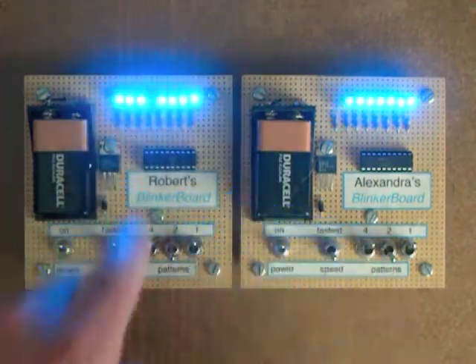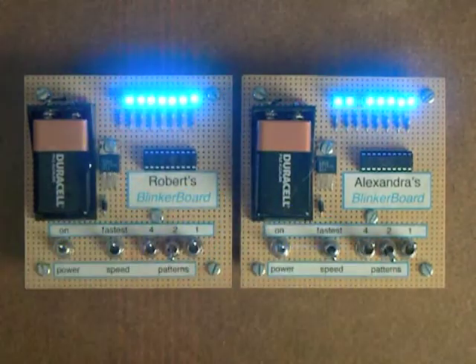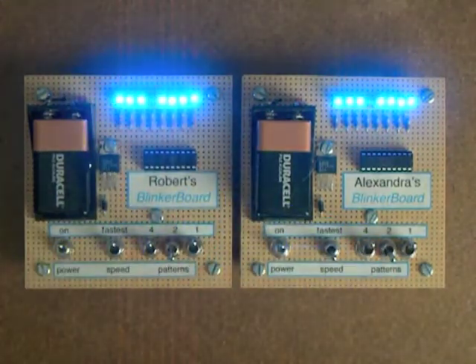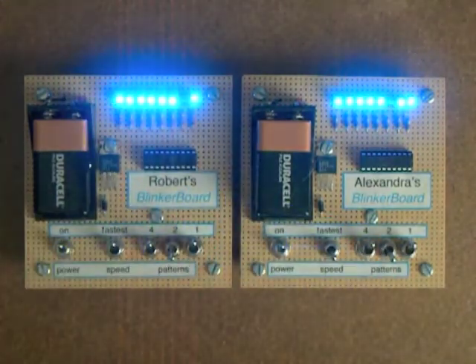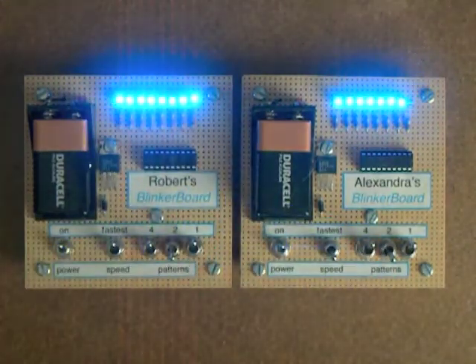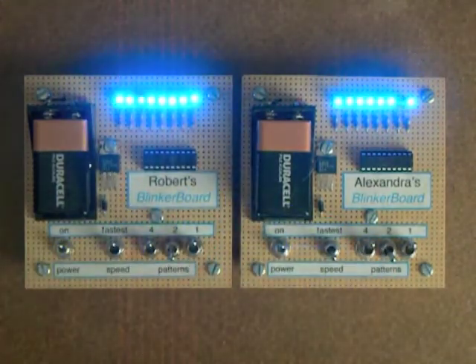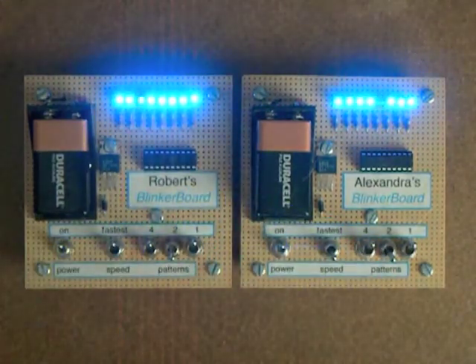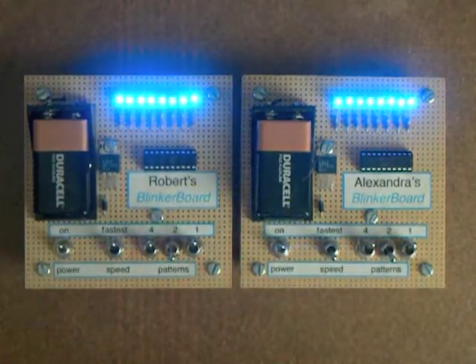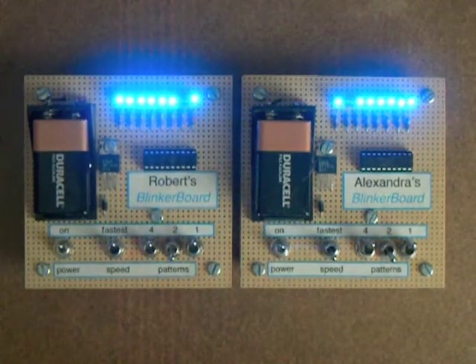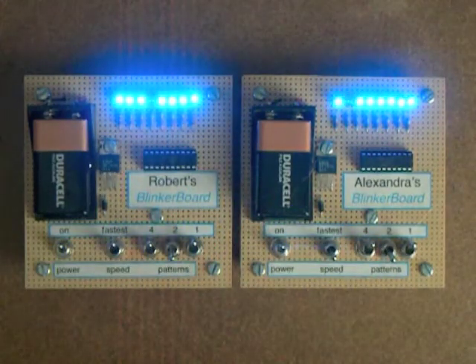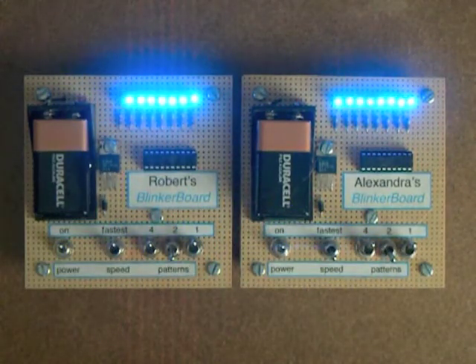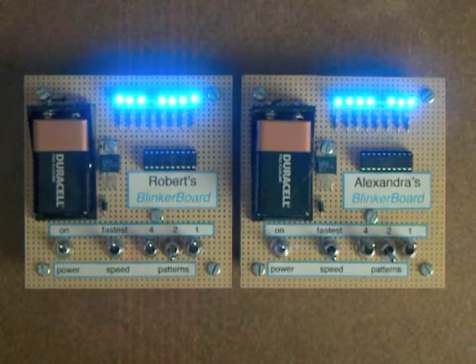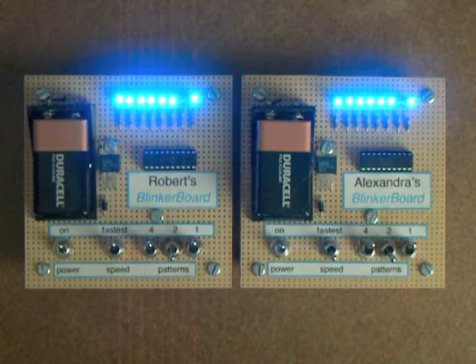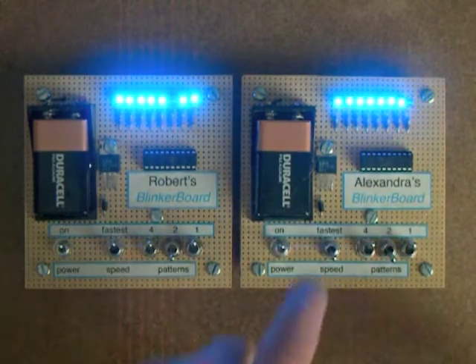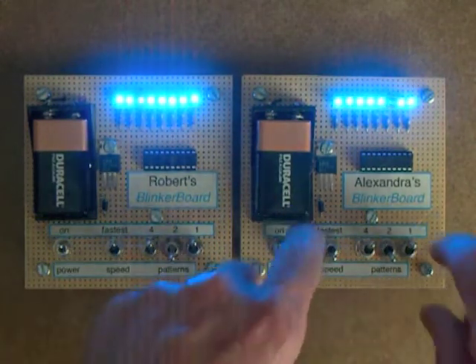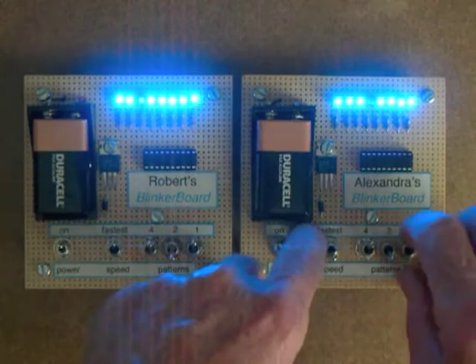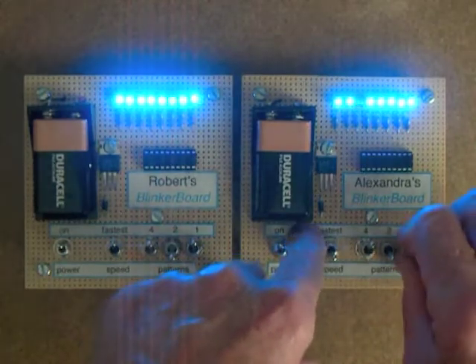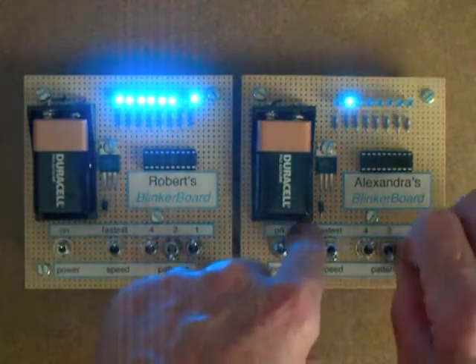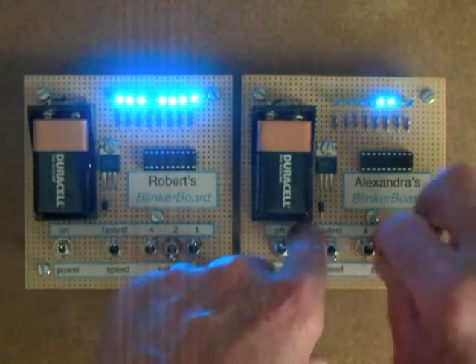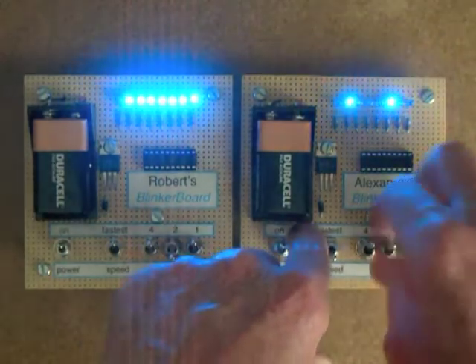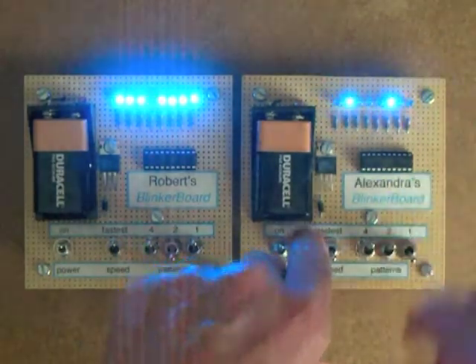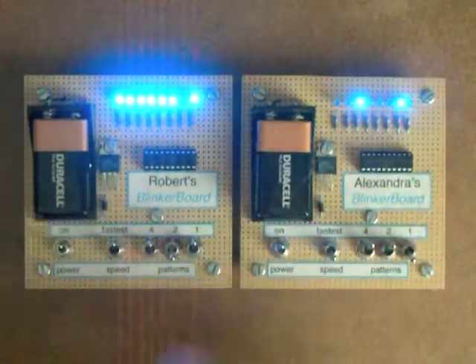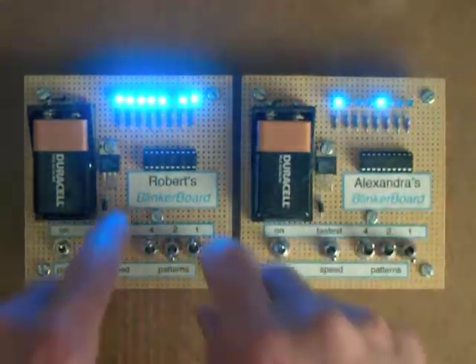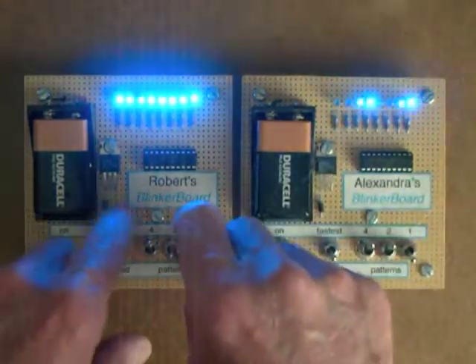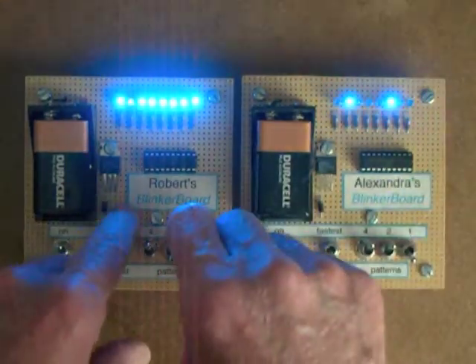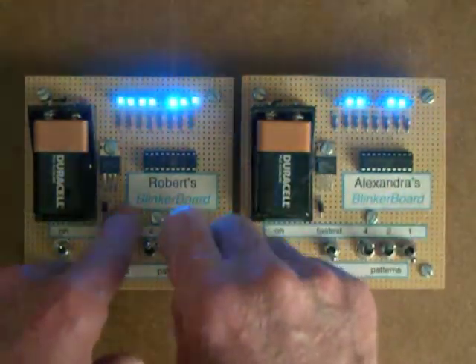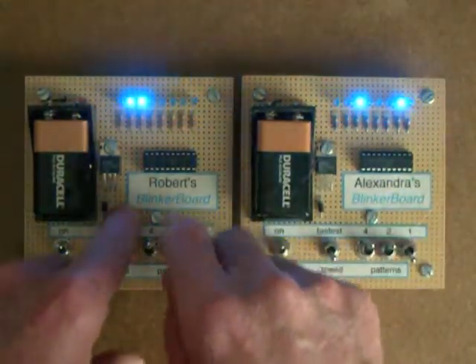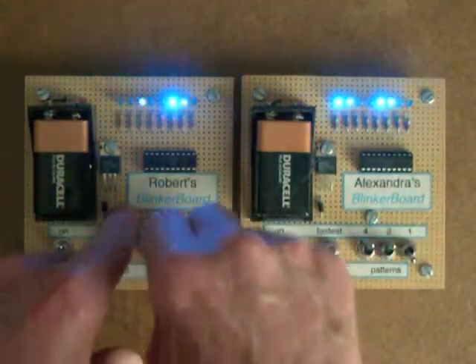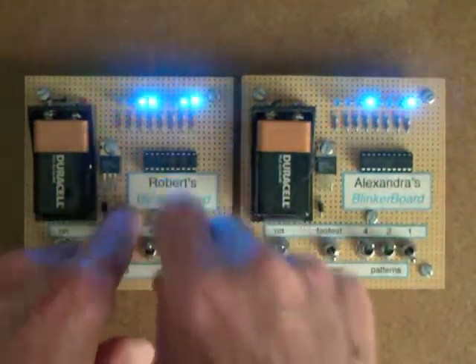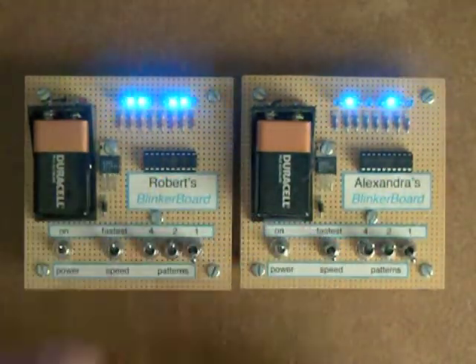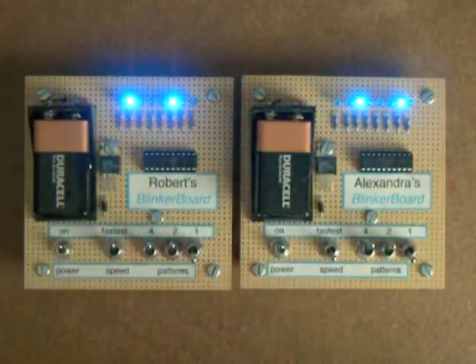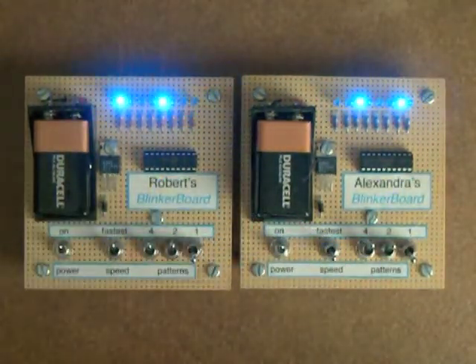These blue LEDs are extremely bright. I'm putting less than five milliamps of current per LED. Here's pattern six.